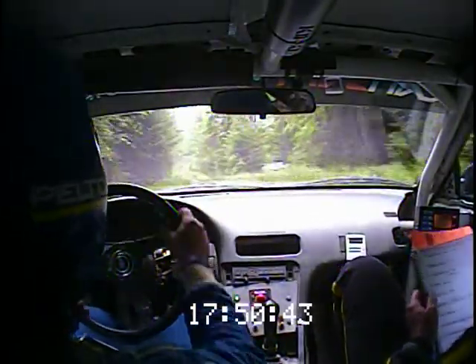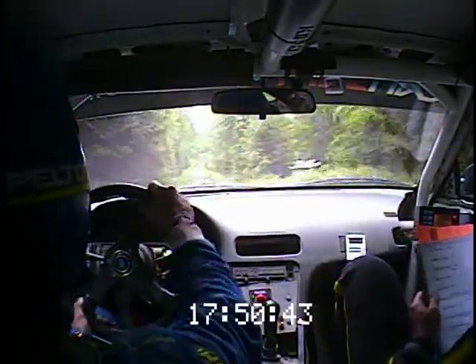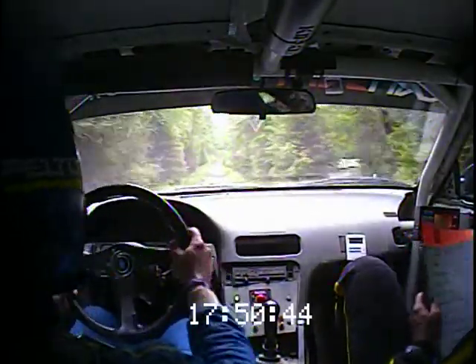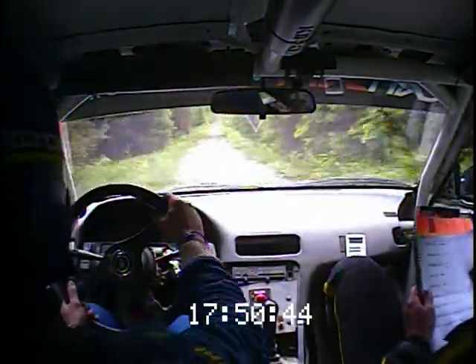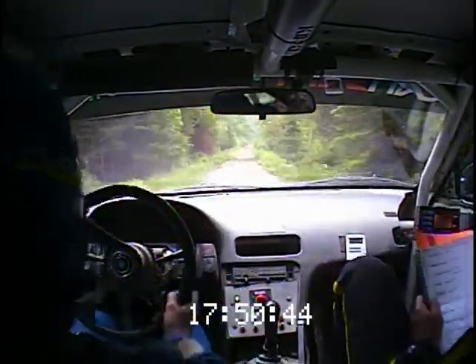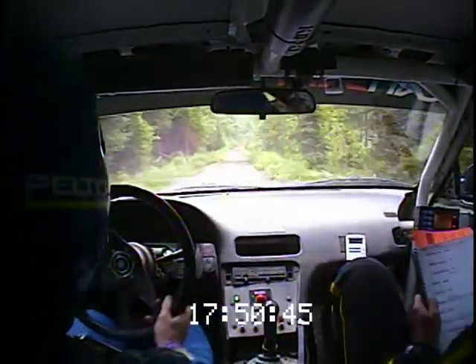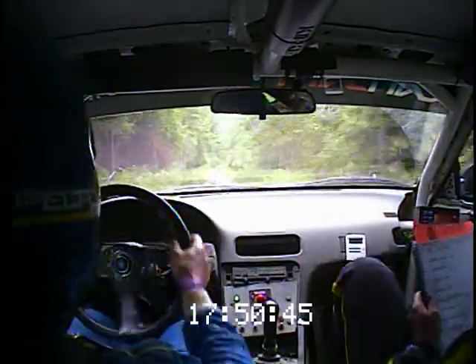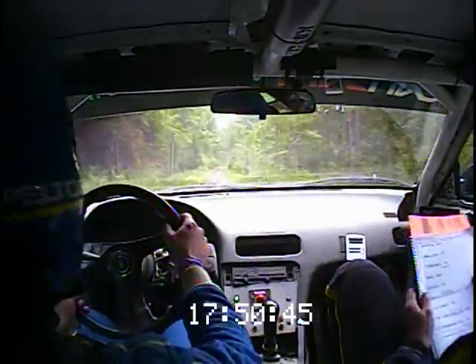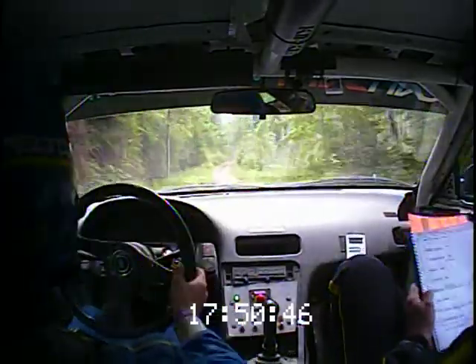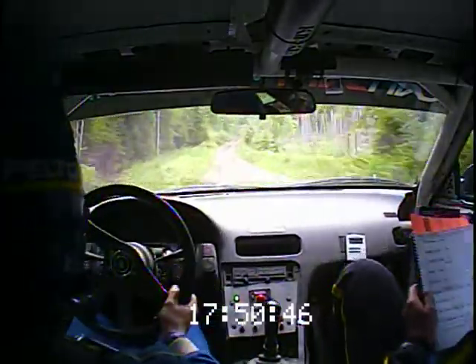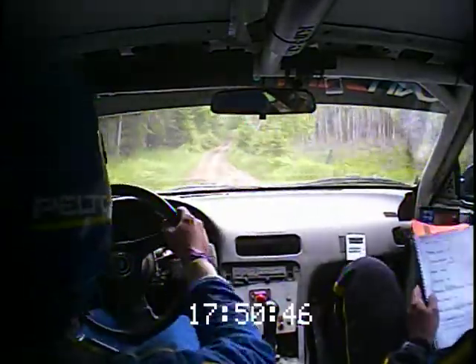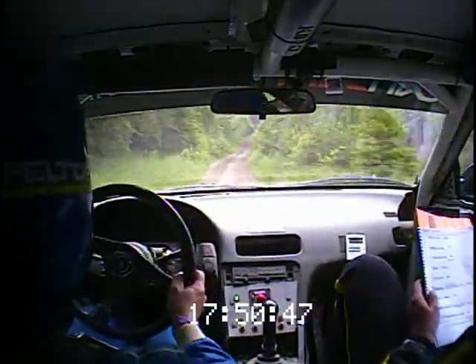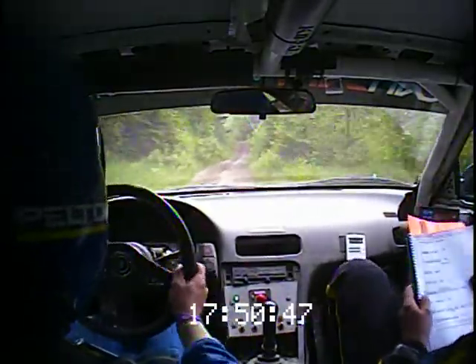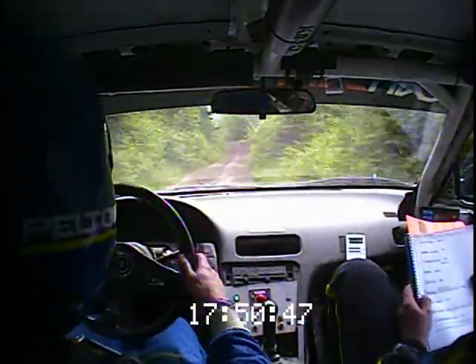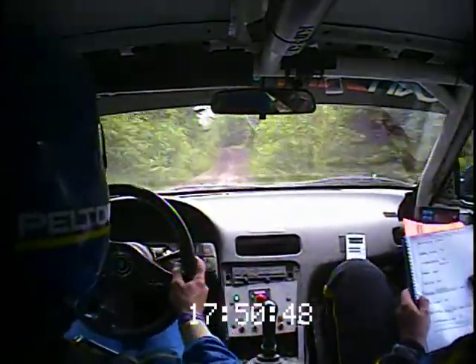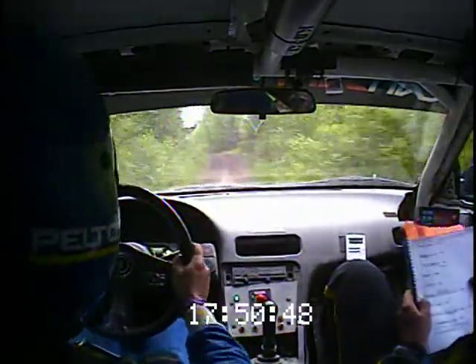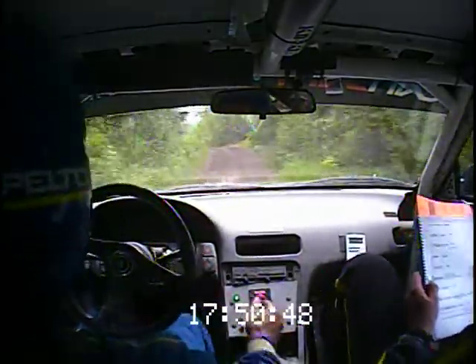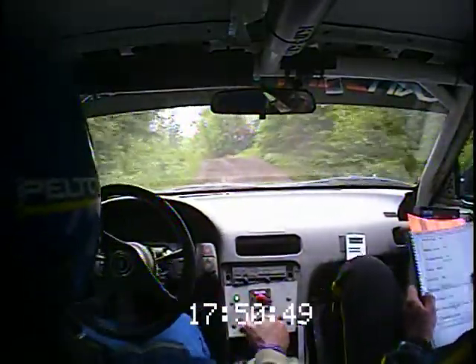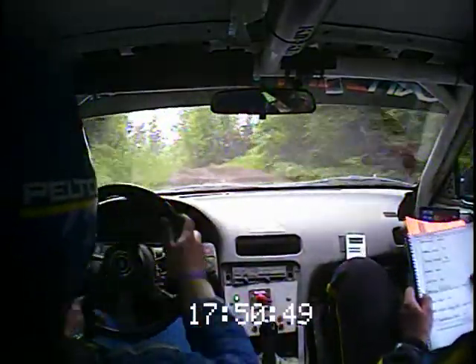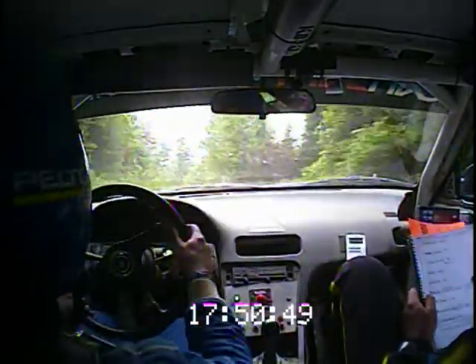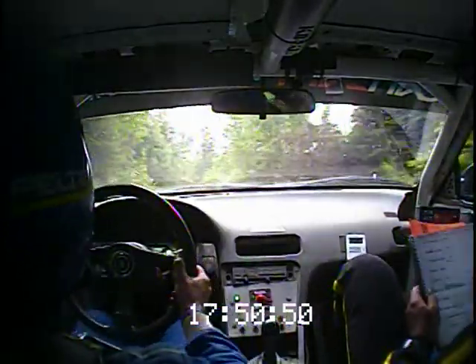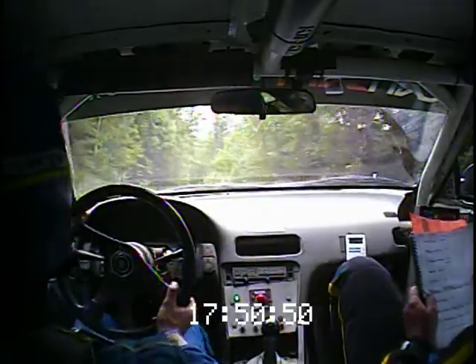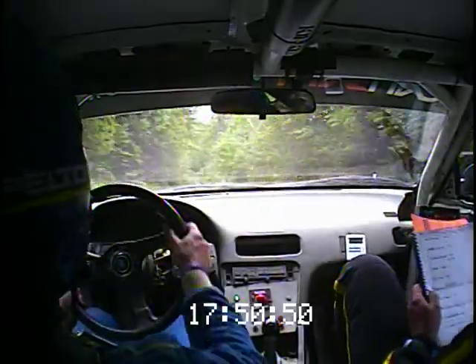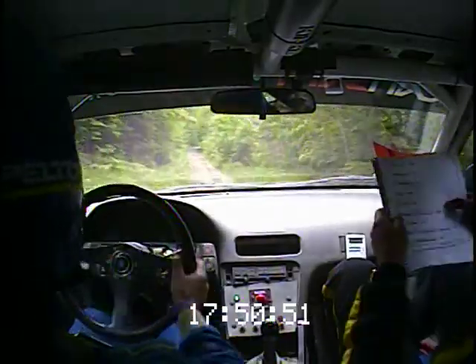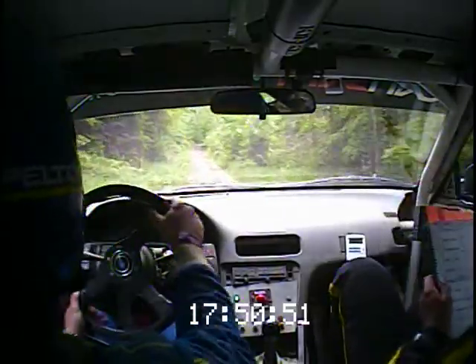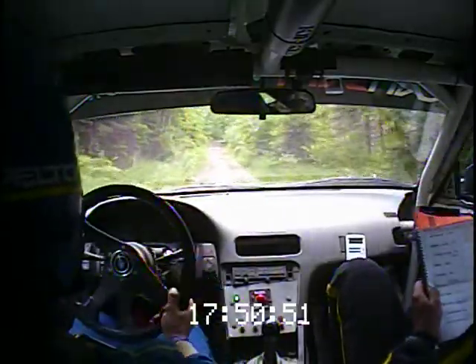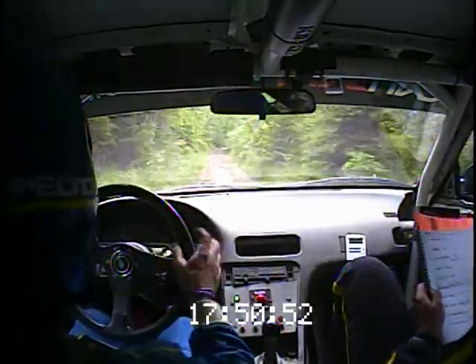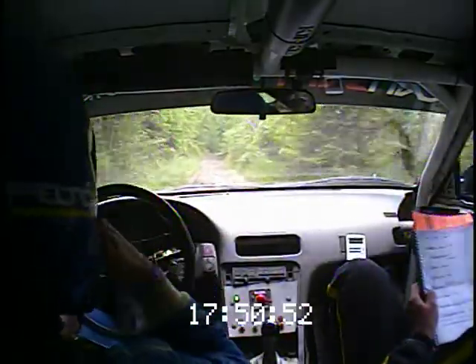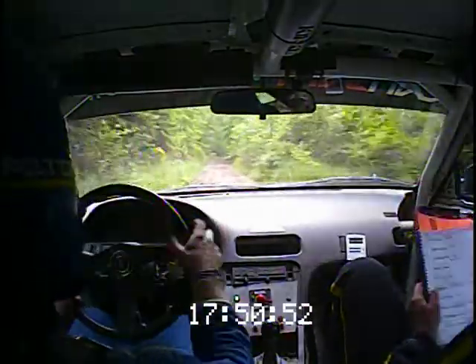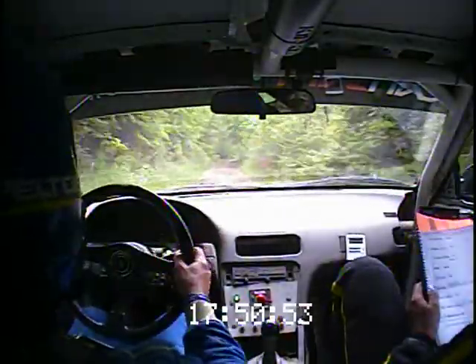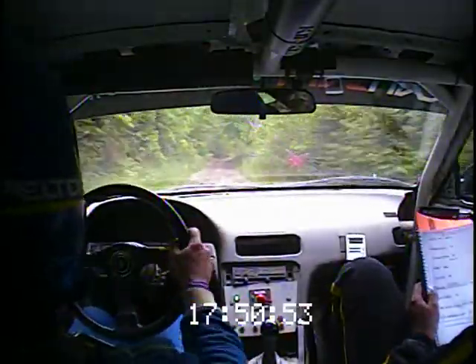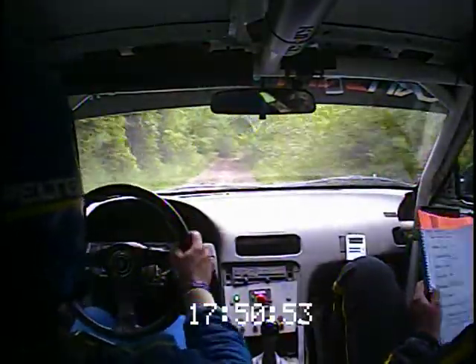Right 6 short, and left 5 plus, over crest. 80. Then double caution, right 6 plus, short, over the culvert. Double caution, over that deep culvert there.